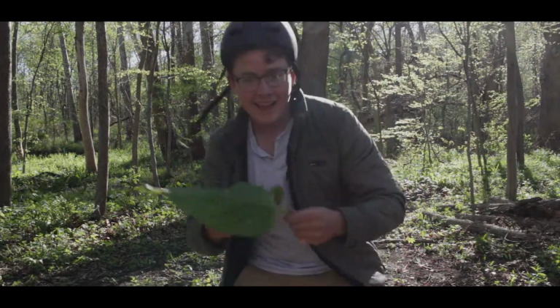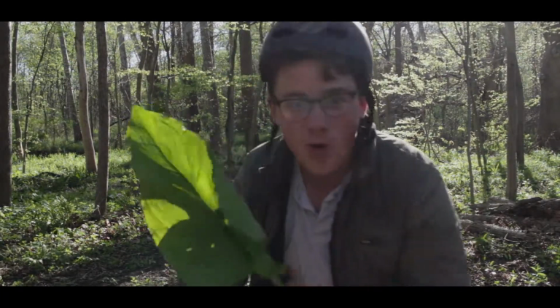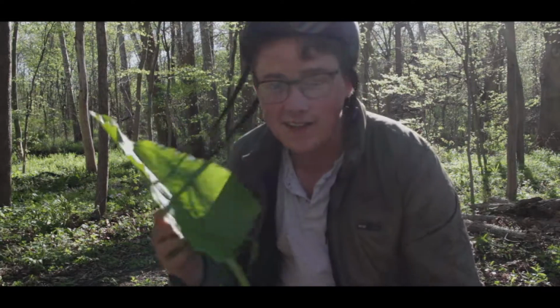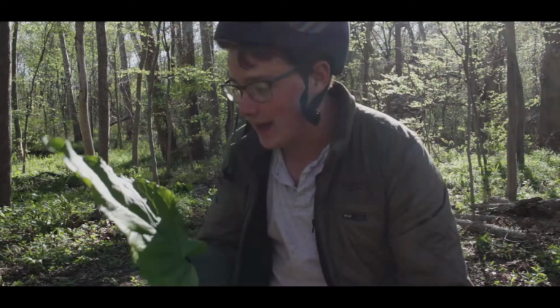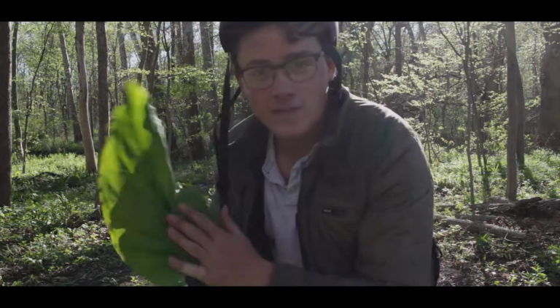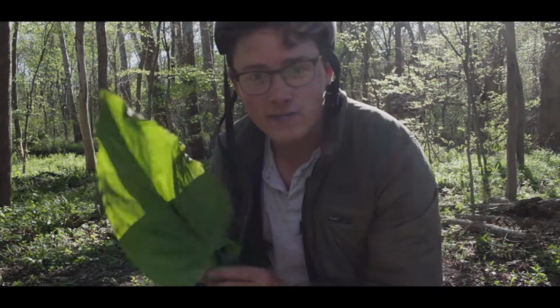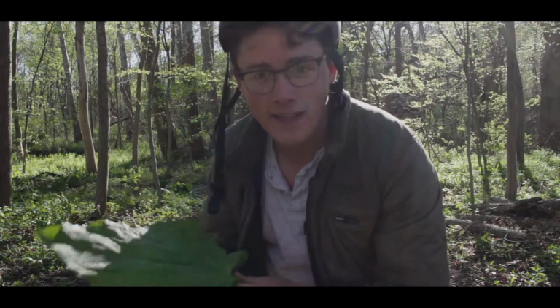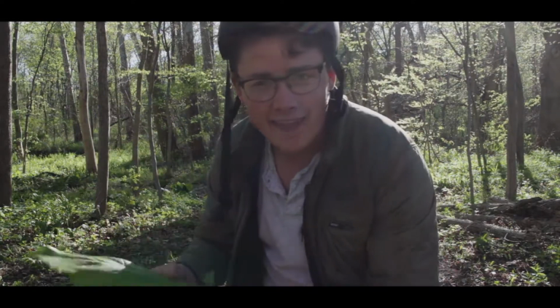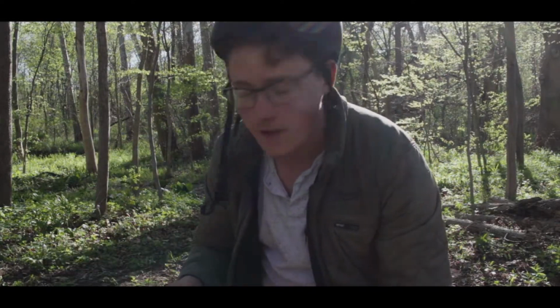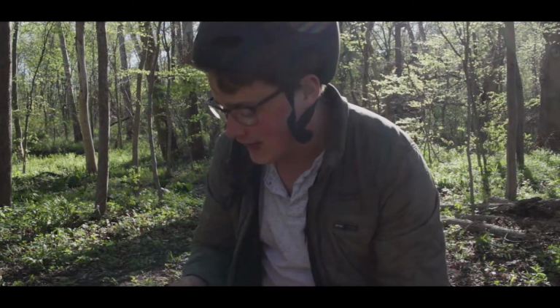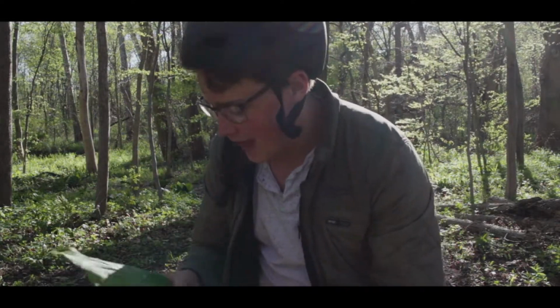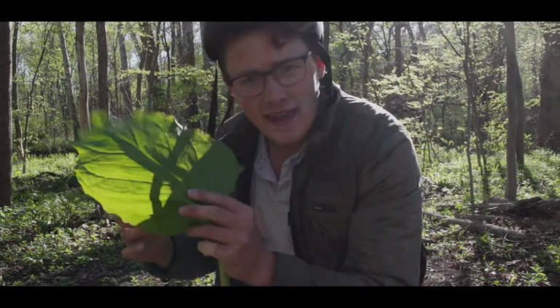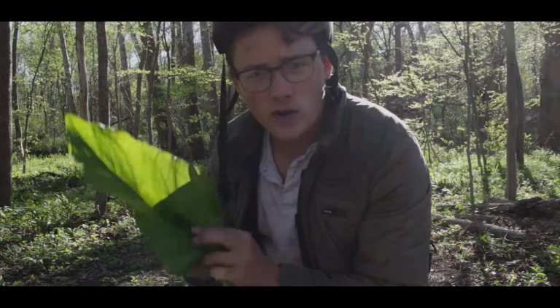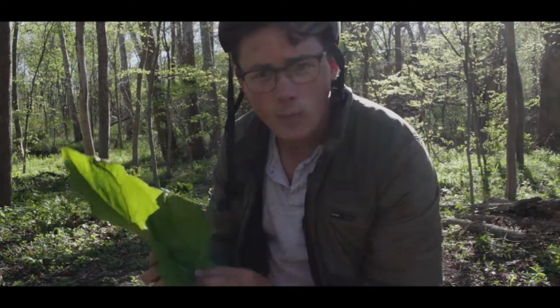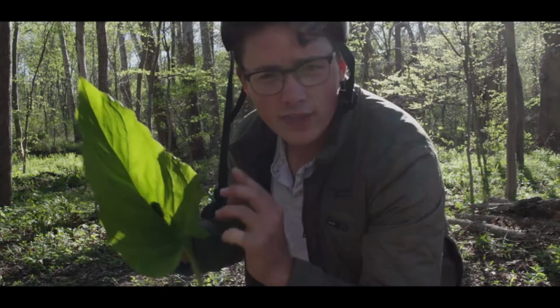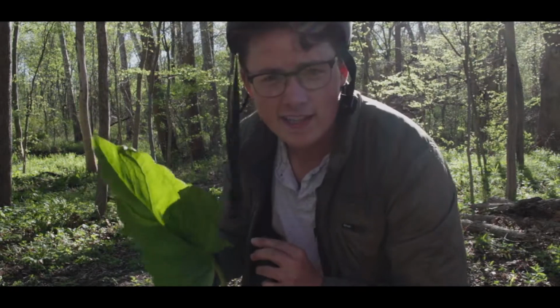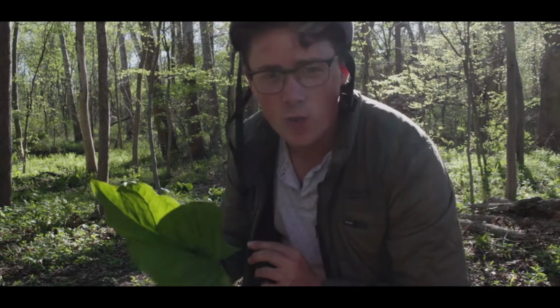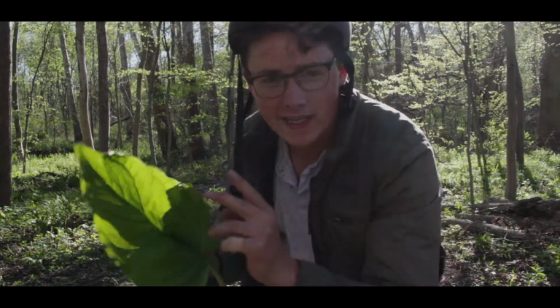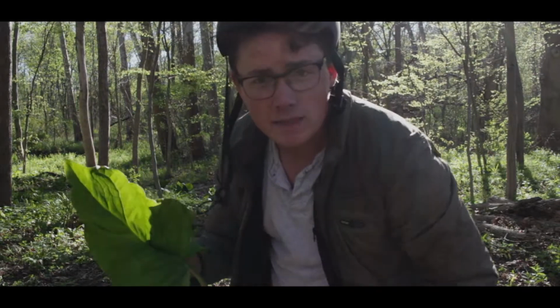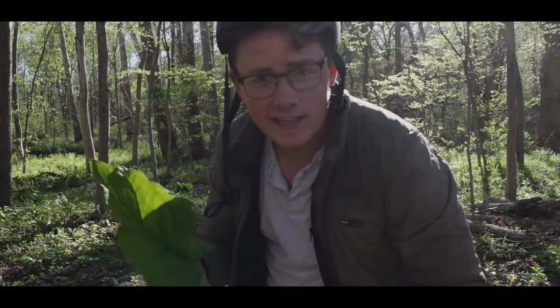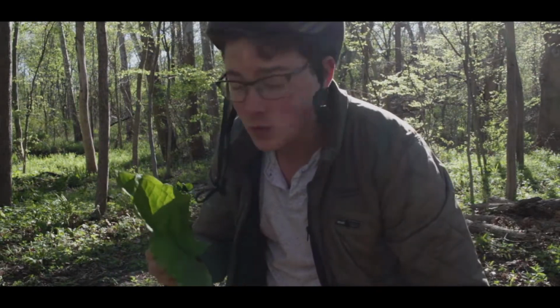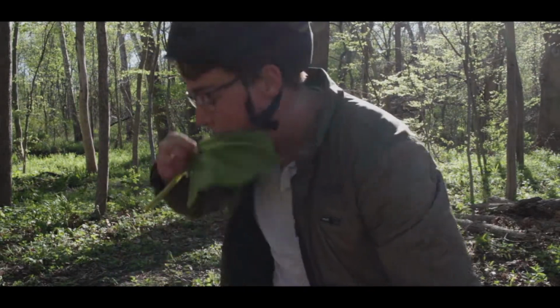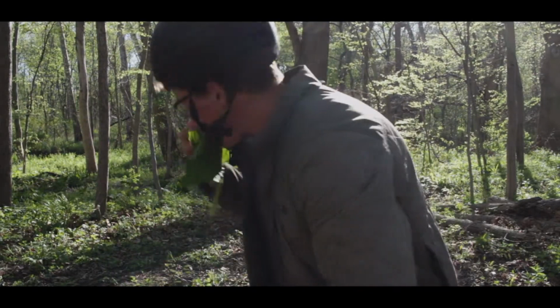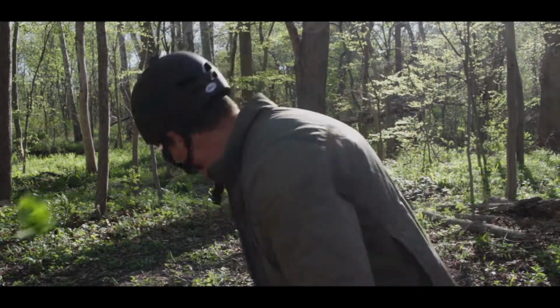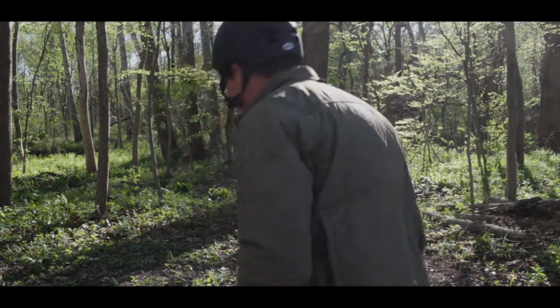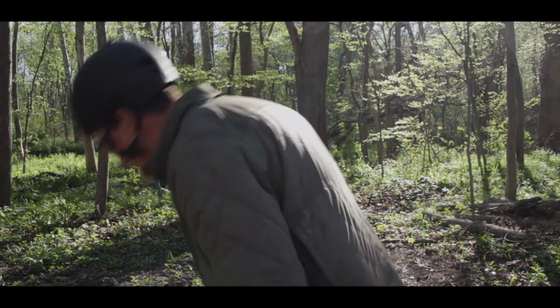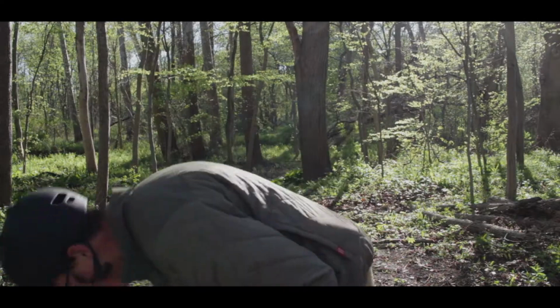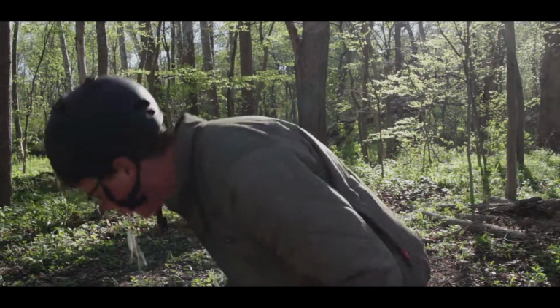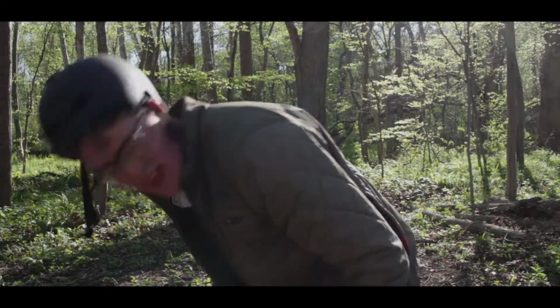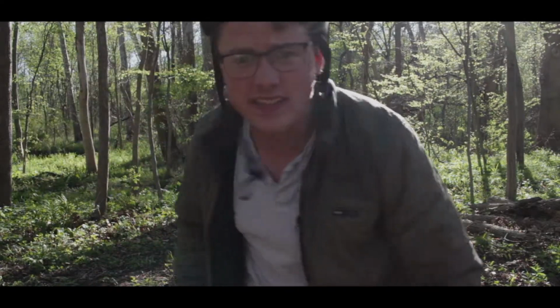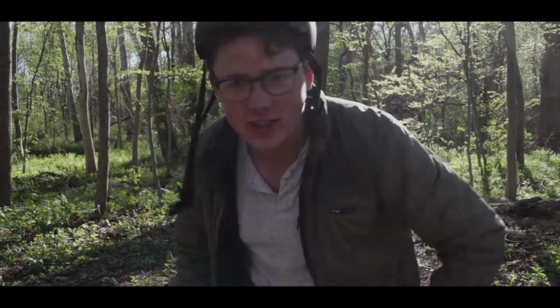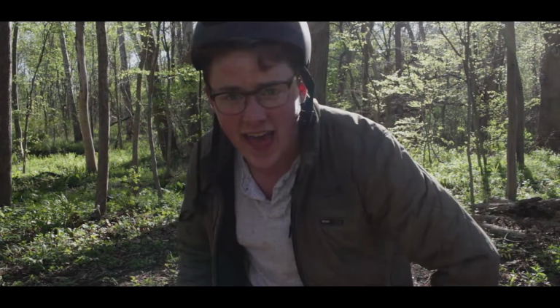Look what I found — it's a very rare plant that is found everywhere. It's called a swamp weed. The reason it's called a swamp weed is because it tastes like a swamp. That's gross, don't do that.